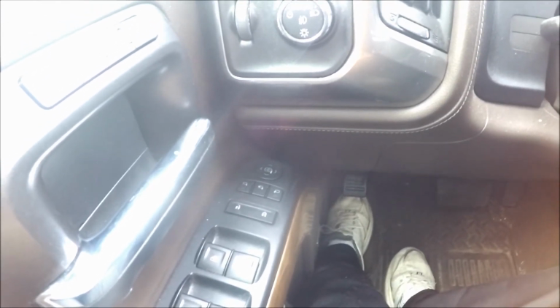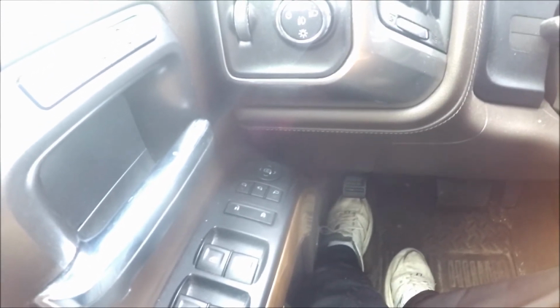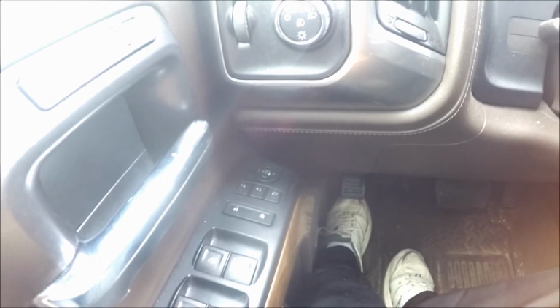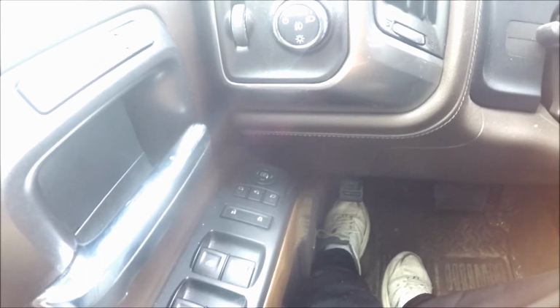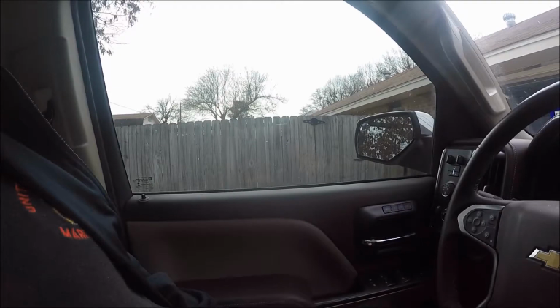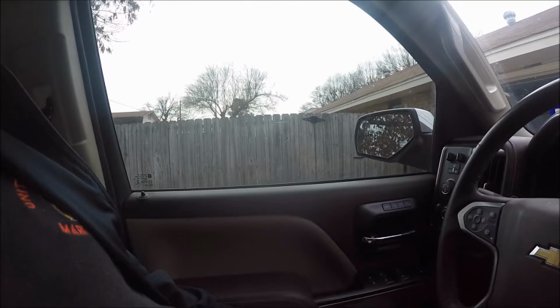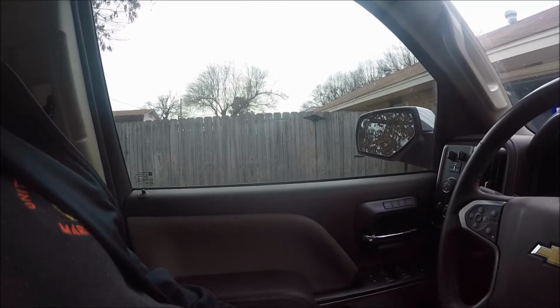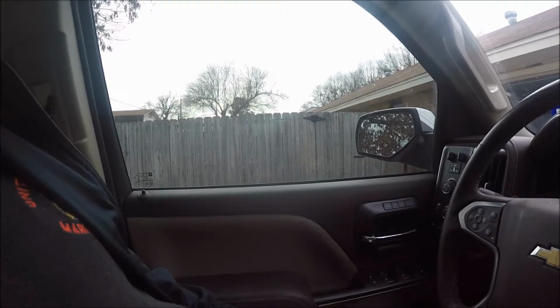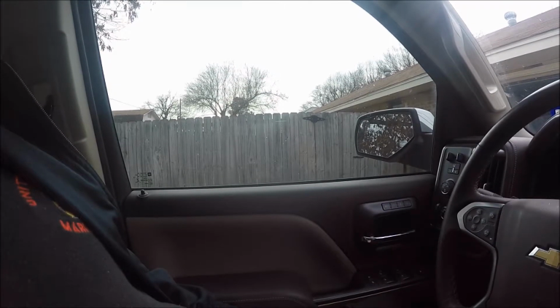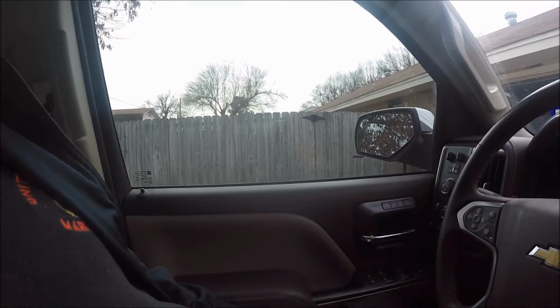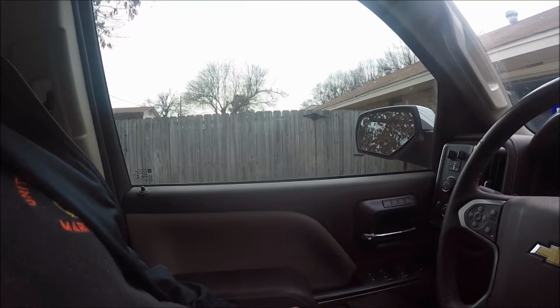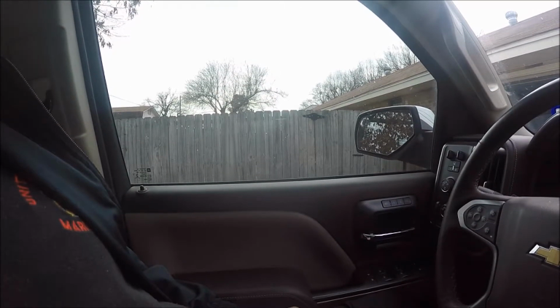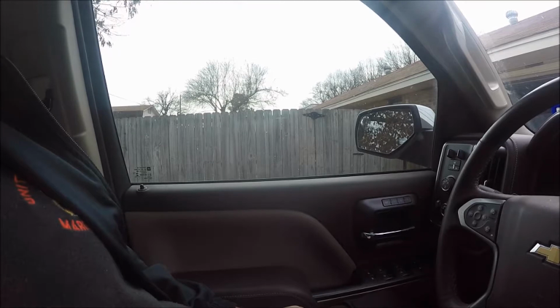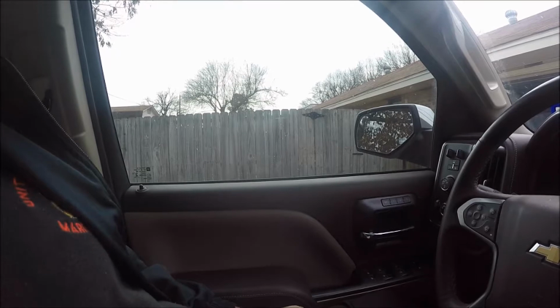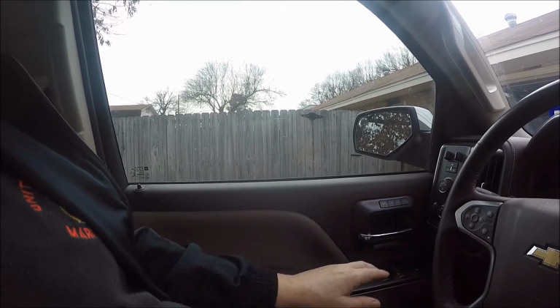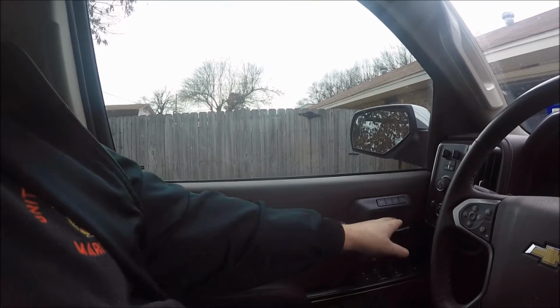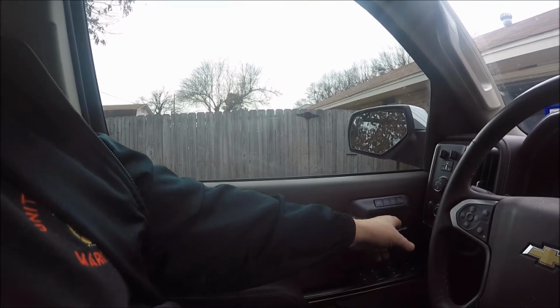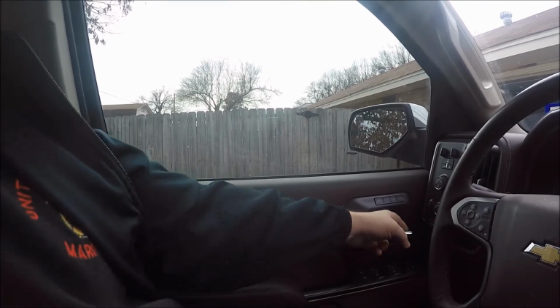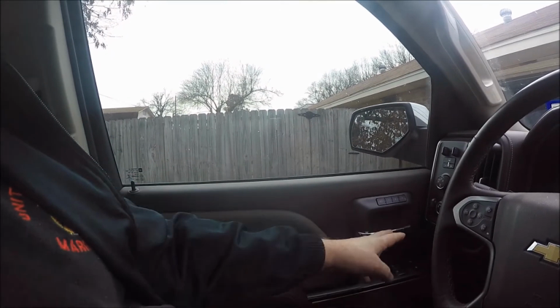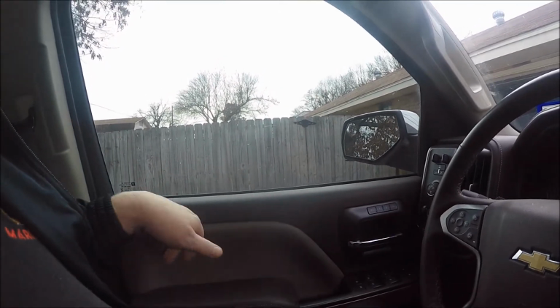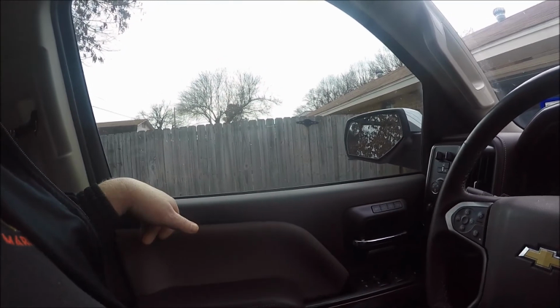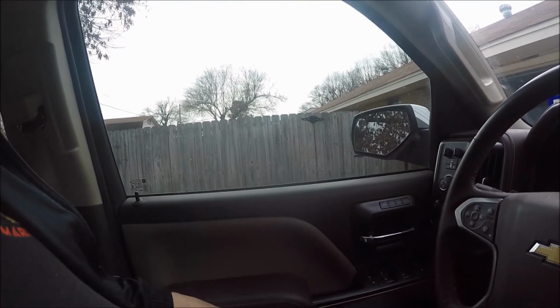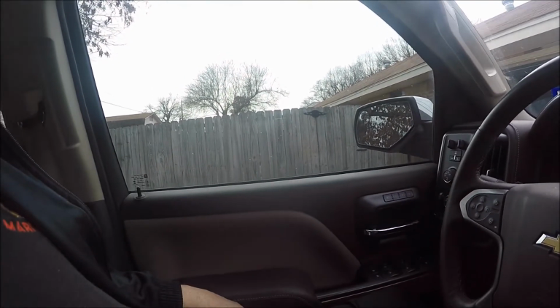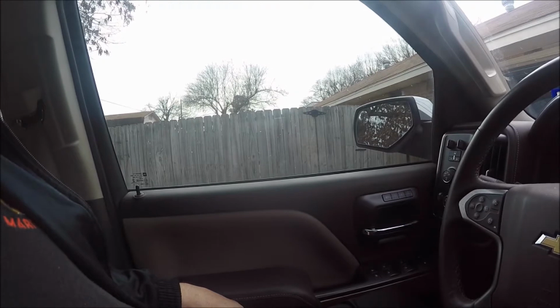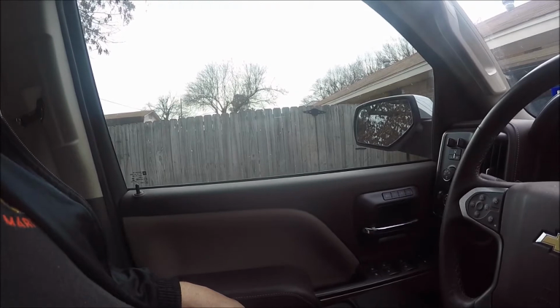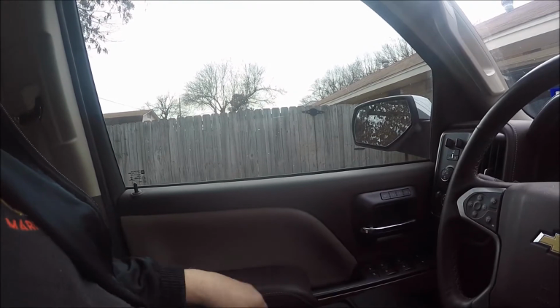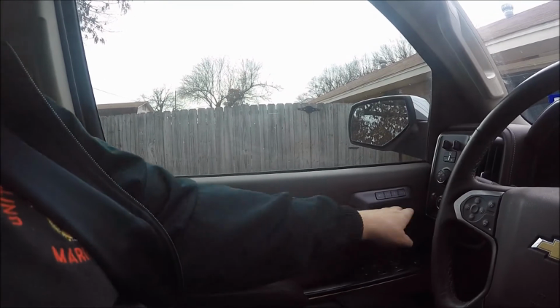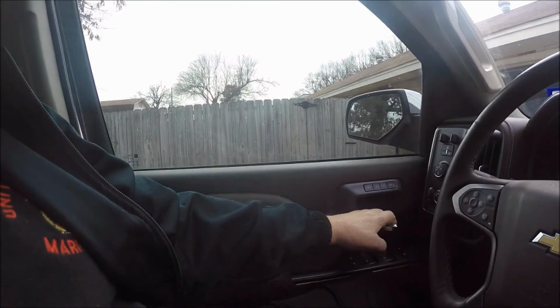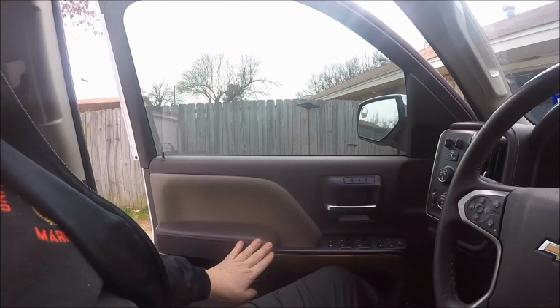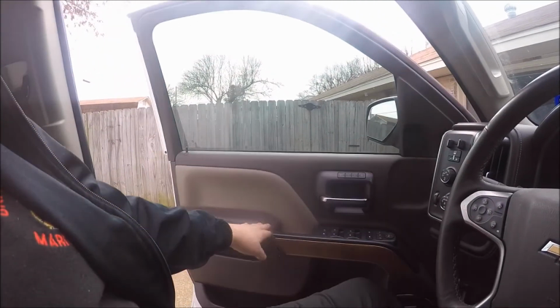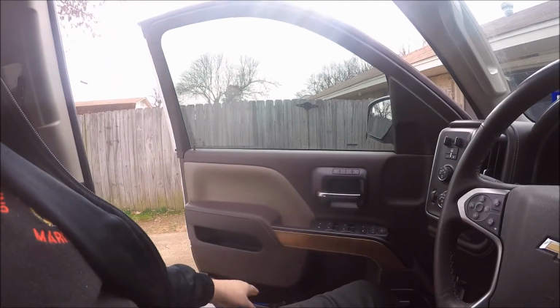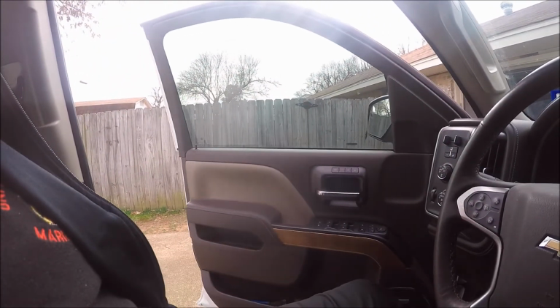Let me show you what I'm talking about. When it's locked and you get ready to get out, all you have to do is pull your handle one time. As you can see, your door is unlocked. Pull it a second time and the door opens.